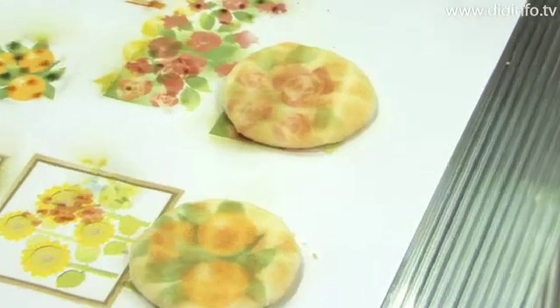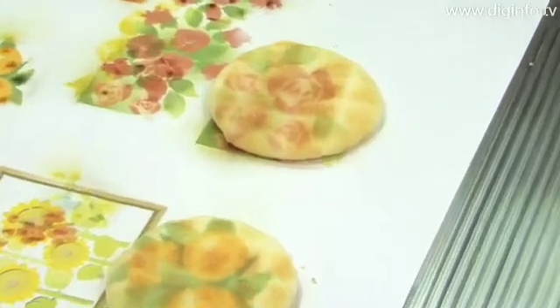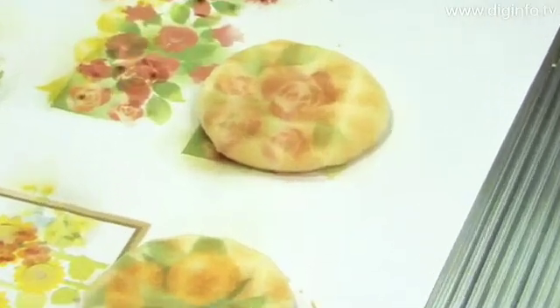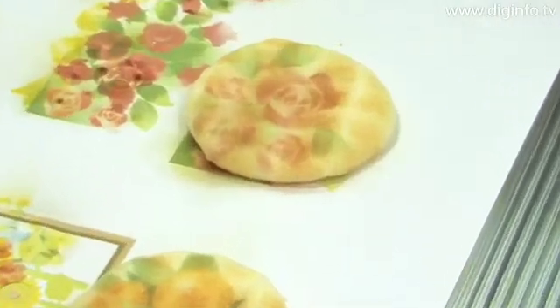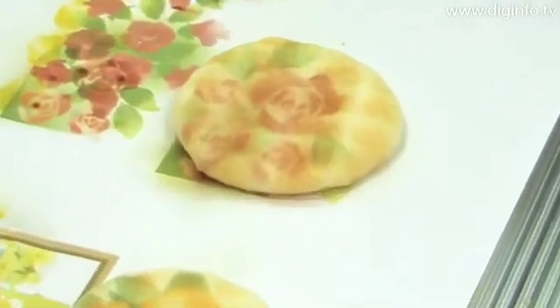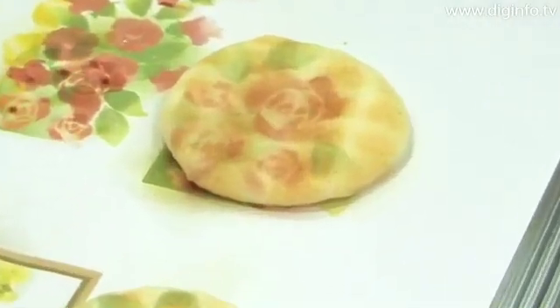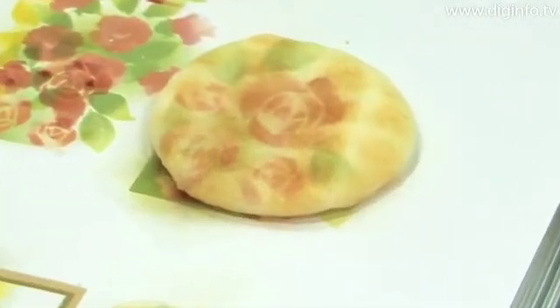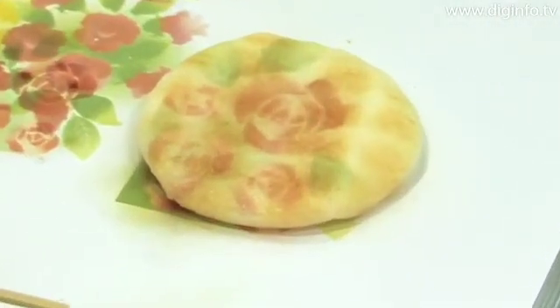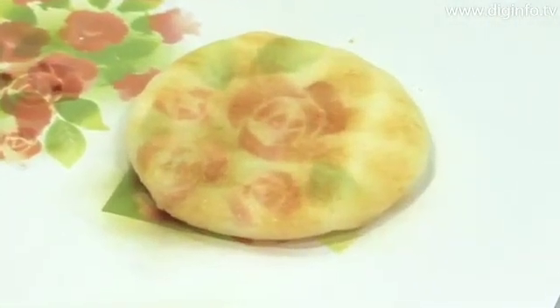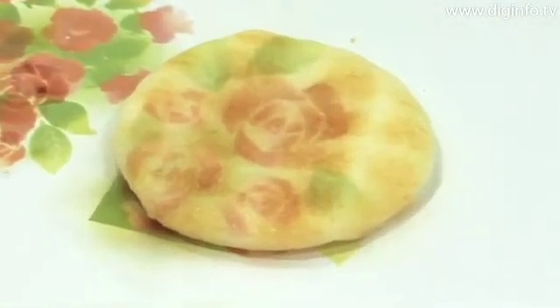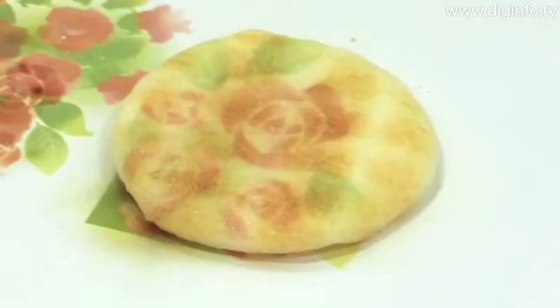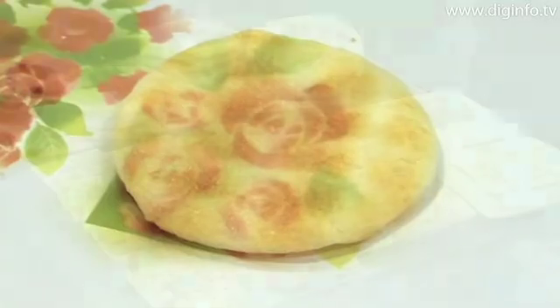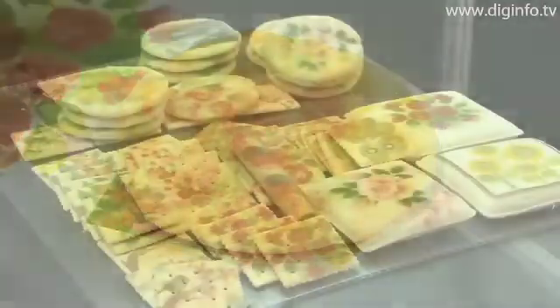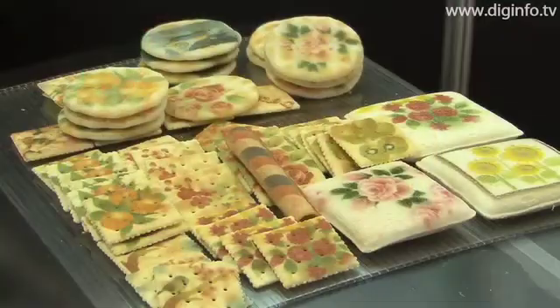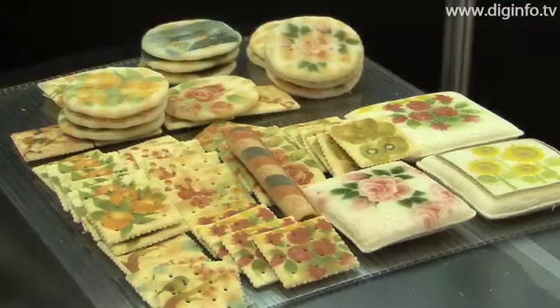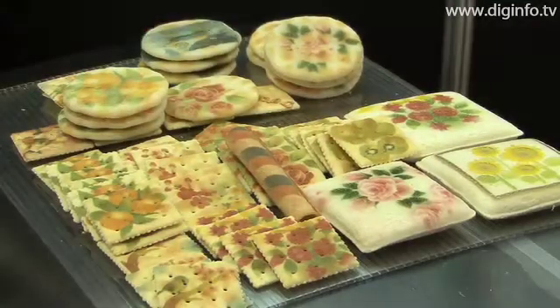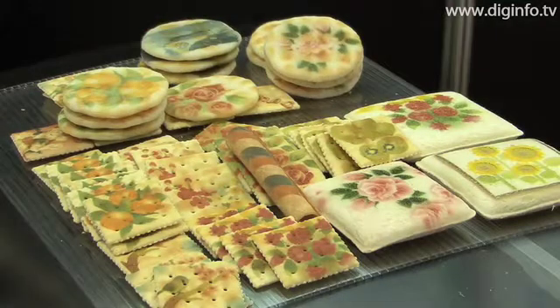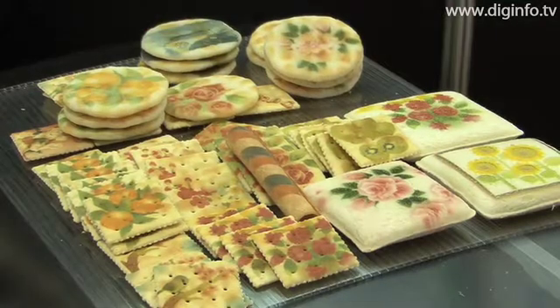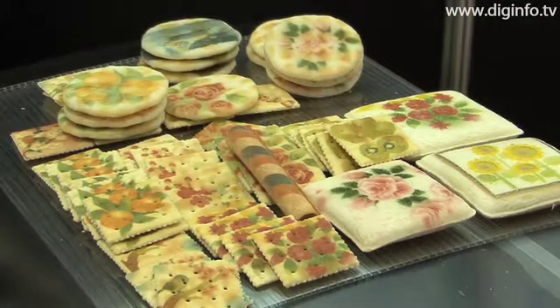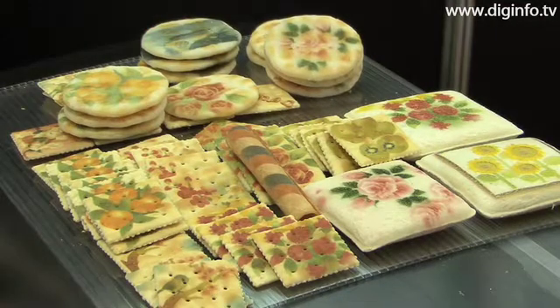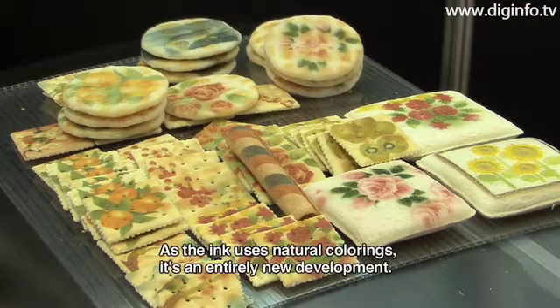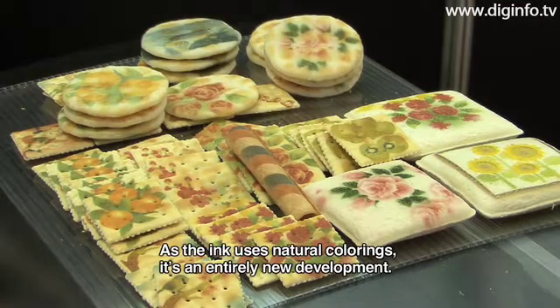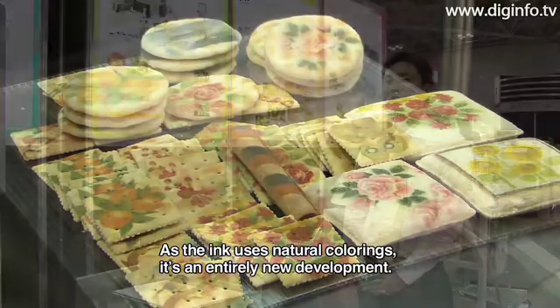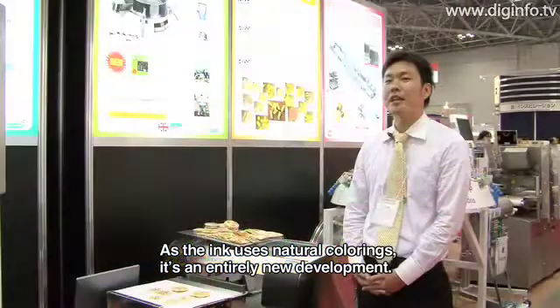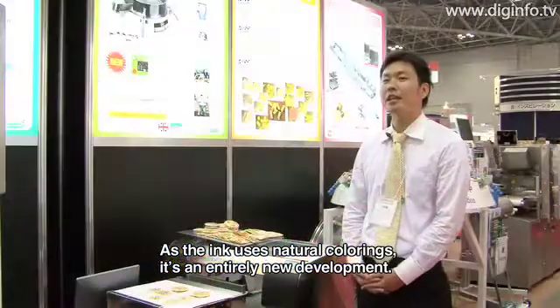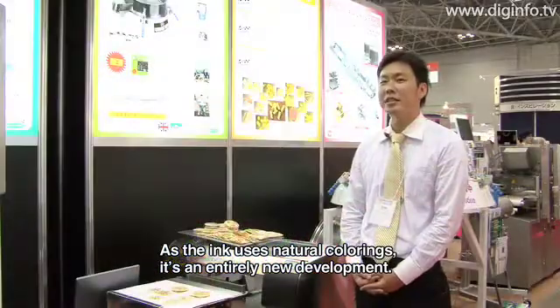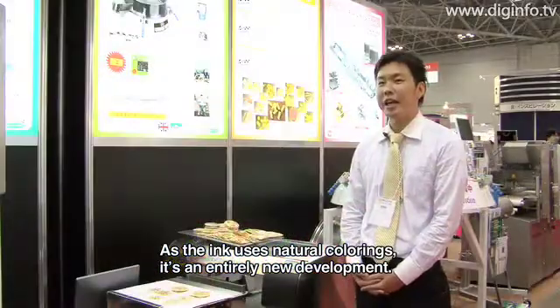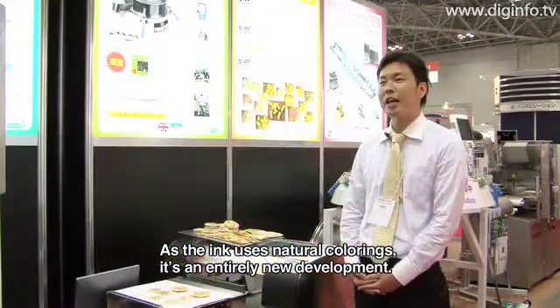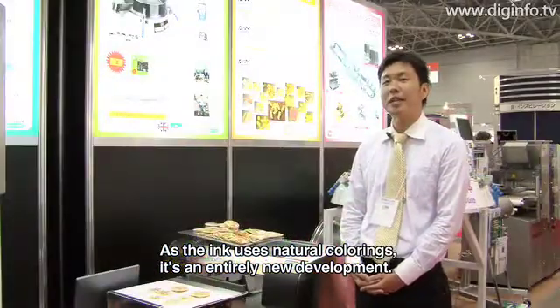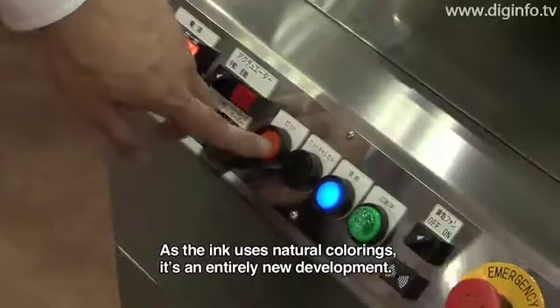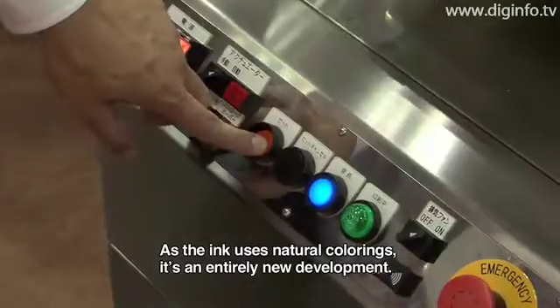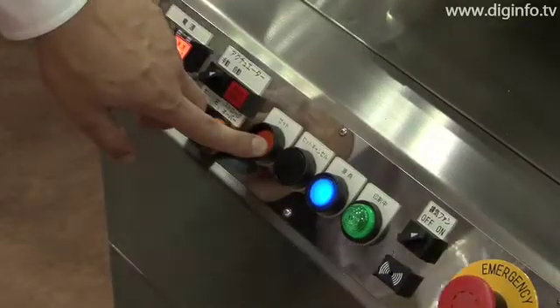The ink is edible and complies with food coloring tests under Japan's food hygienic laws. It uses natural ink, and represents a new industry application that is just now beginning to develop.